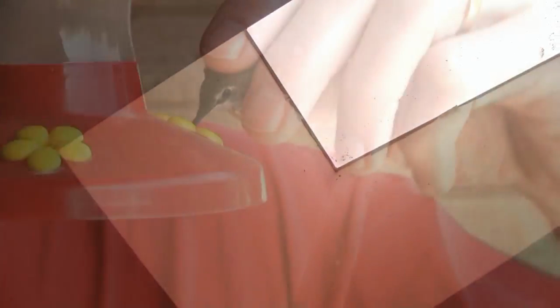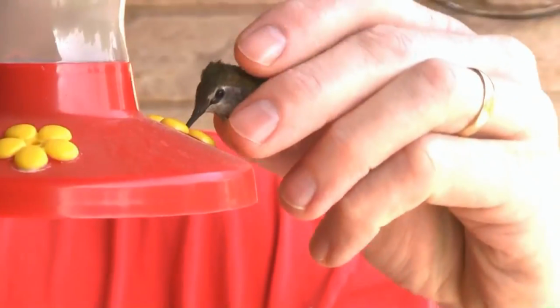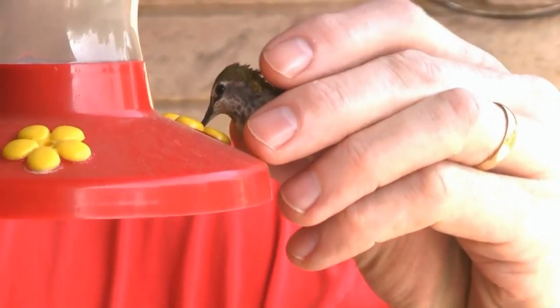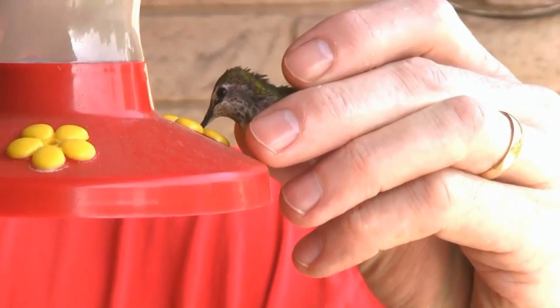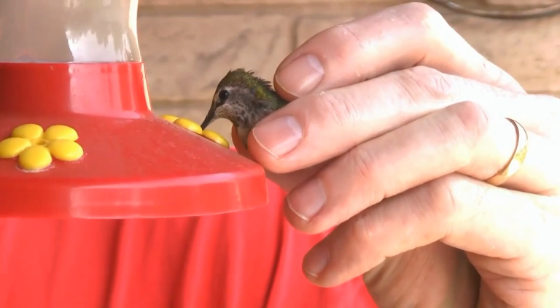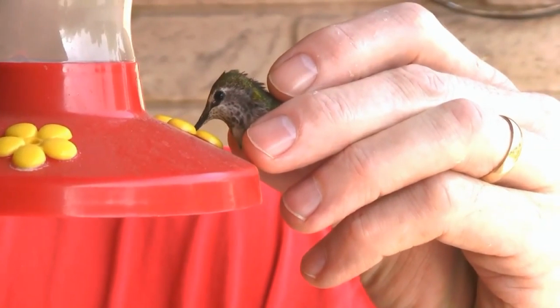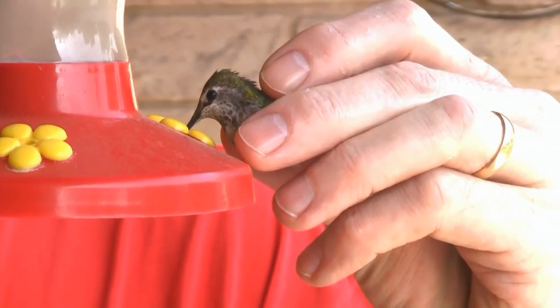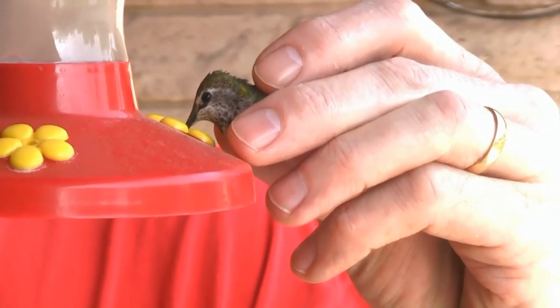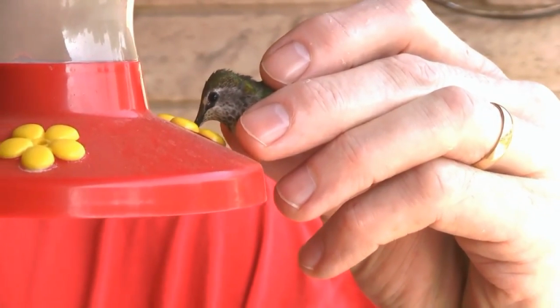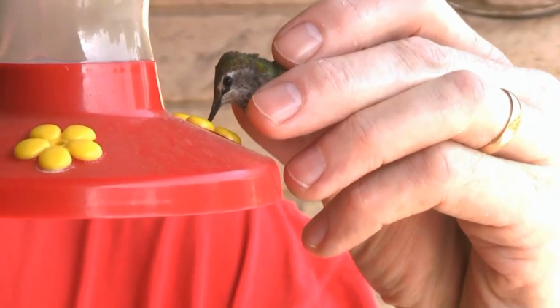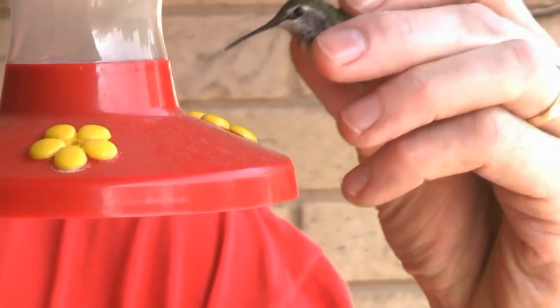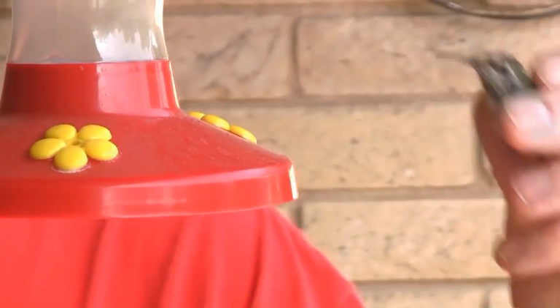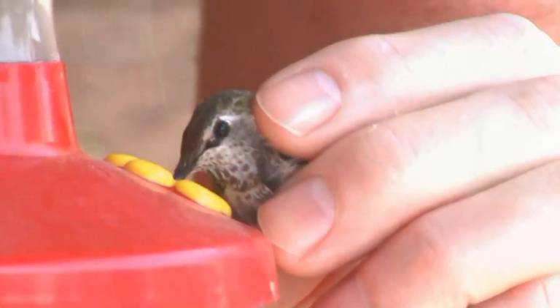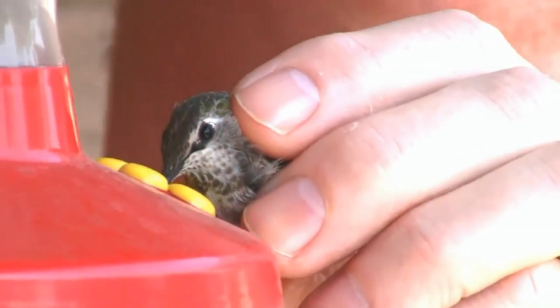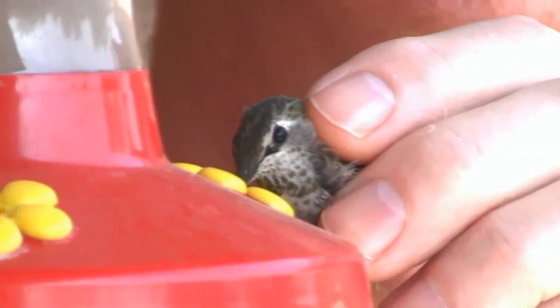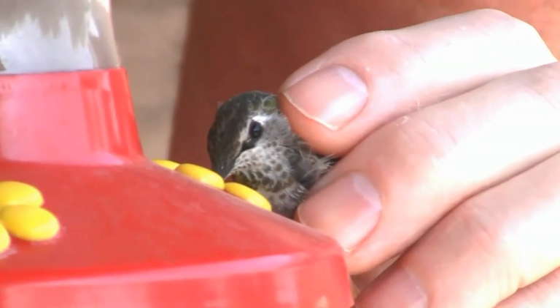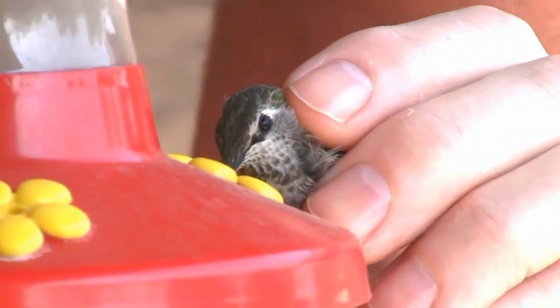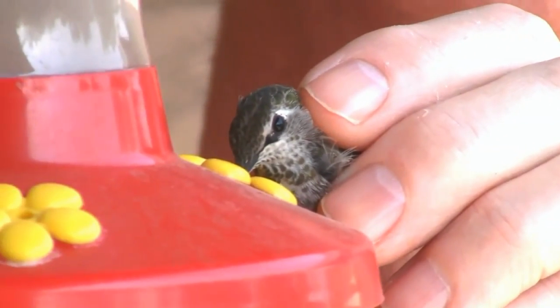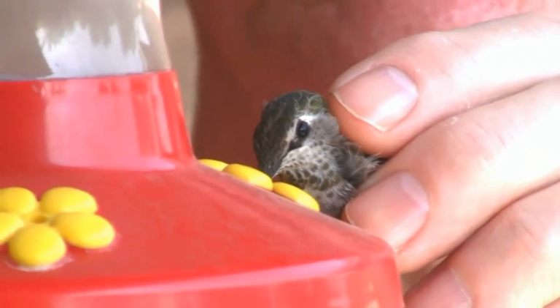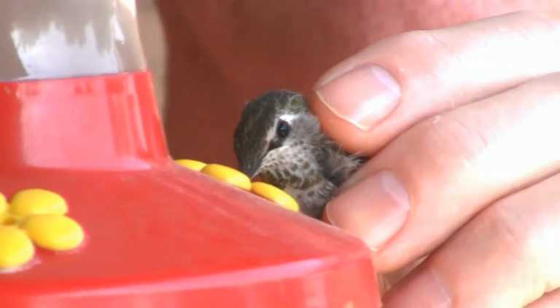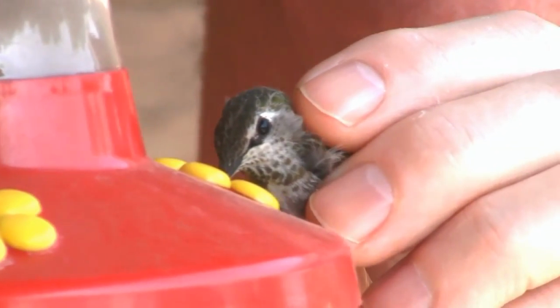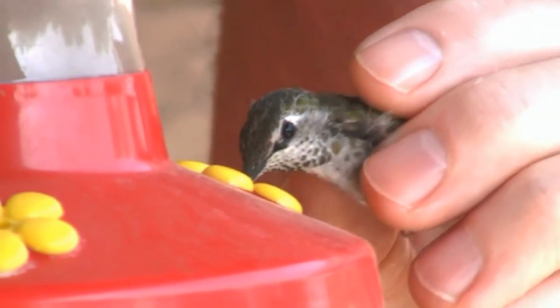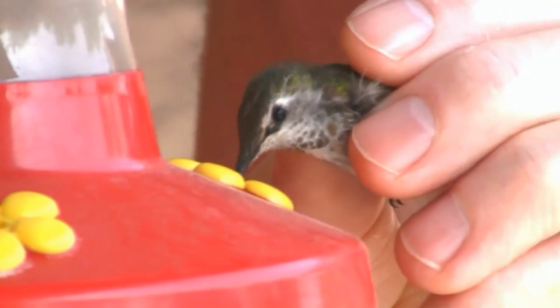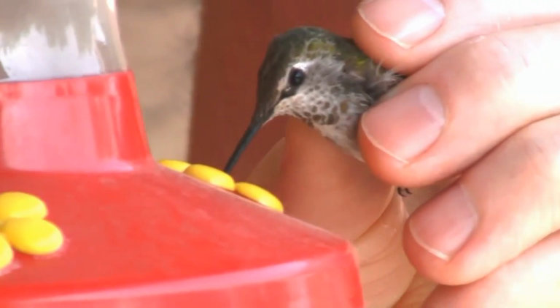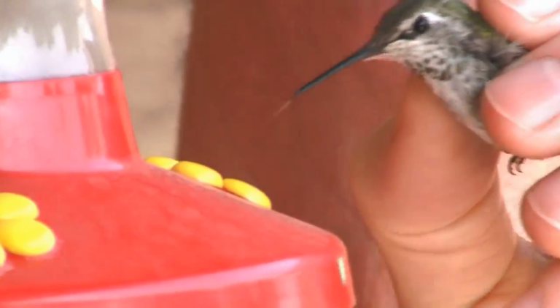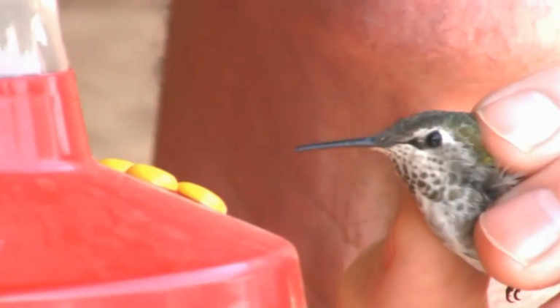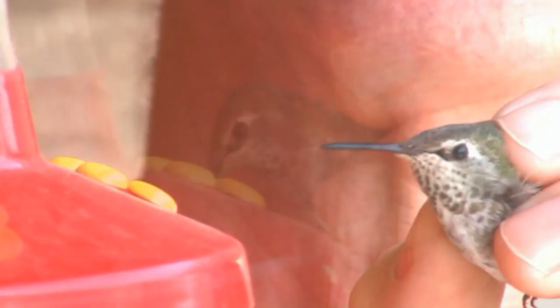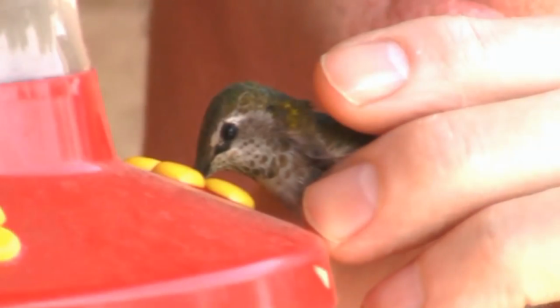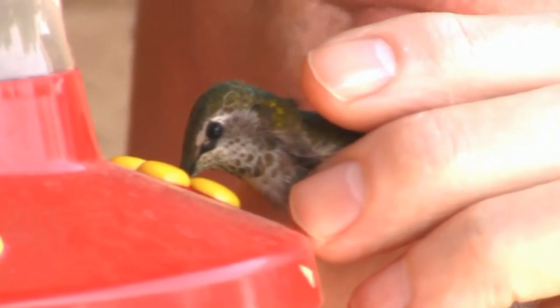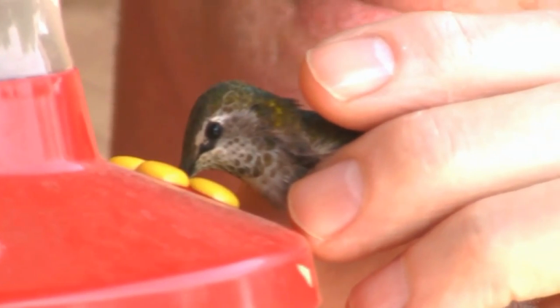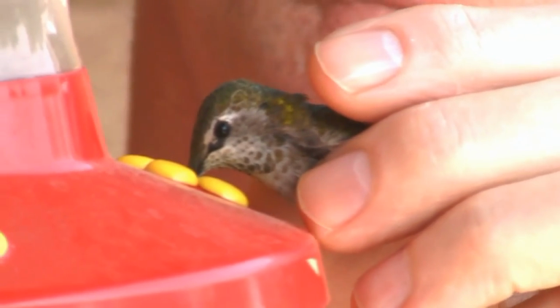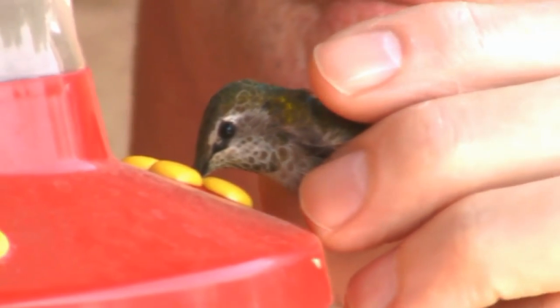So I grabbed a ladder, pulled her down, and stuck her beak in the hummingbird feeder and she sipped that nectar for over two minutes. Unfortunately she got away before I had a chance to film it, but it was kind of a neat experience.